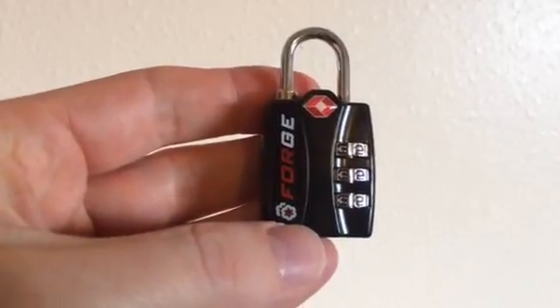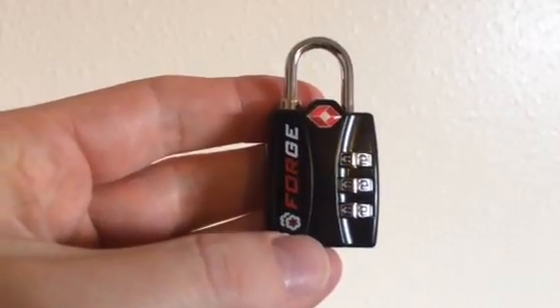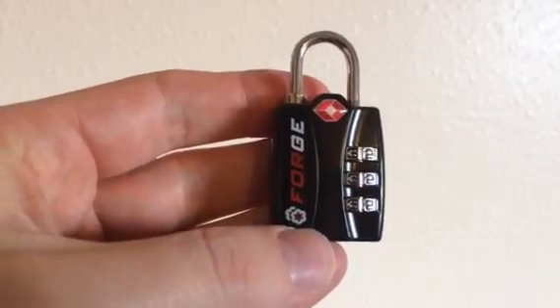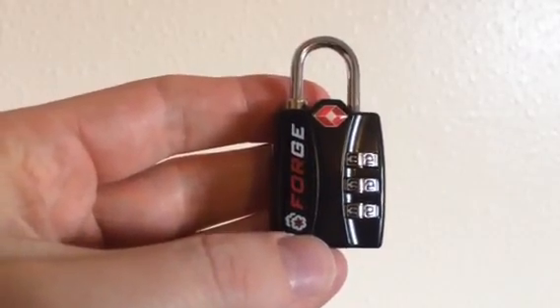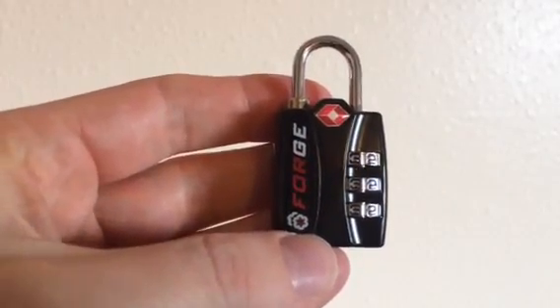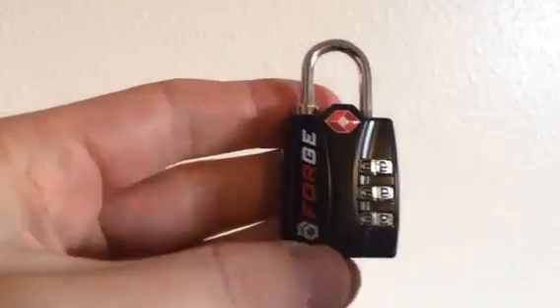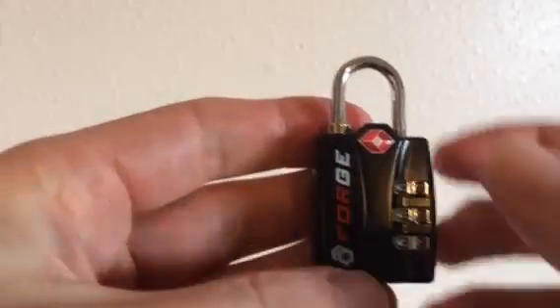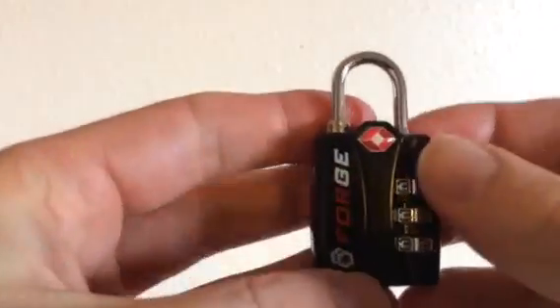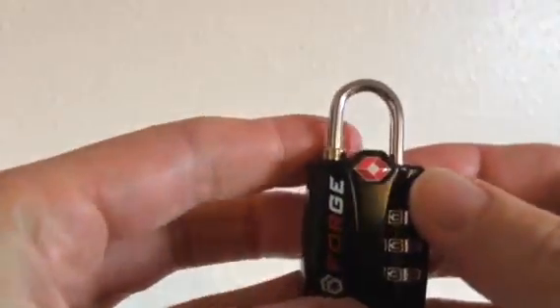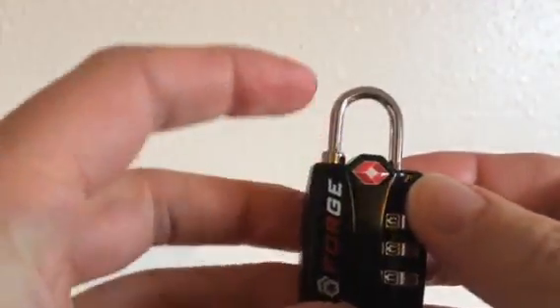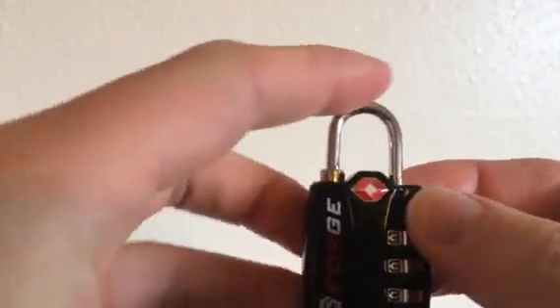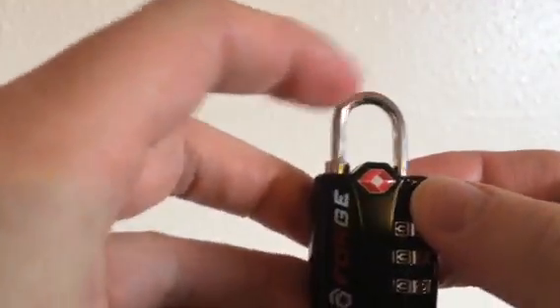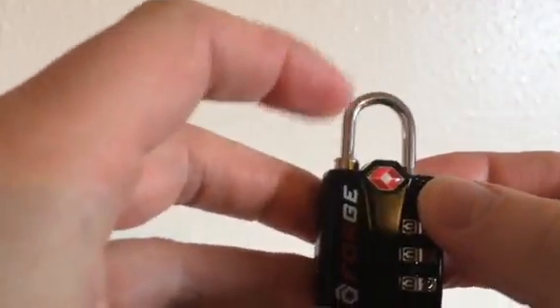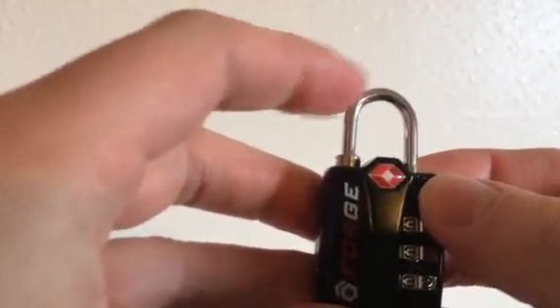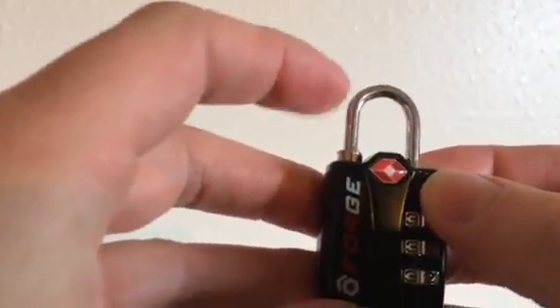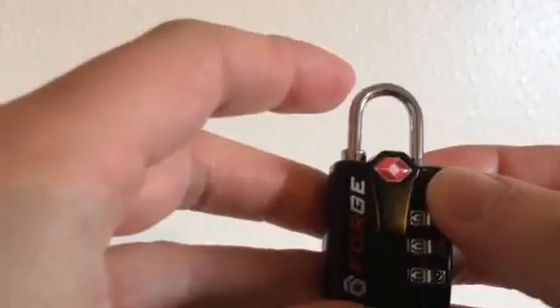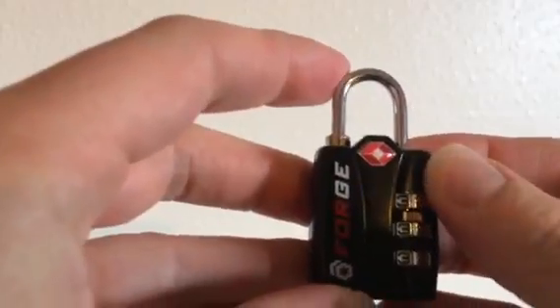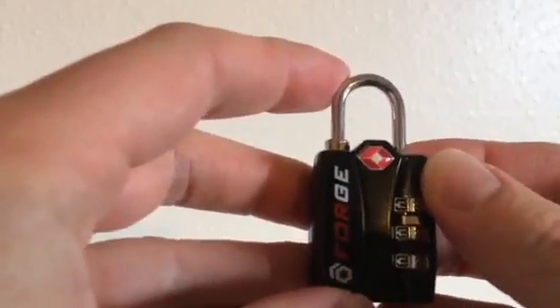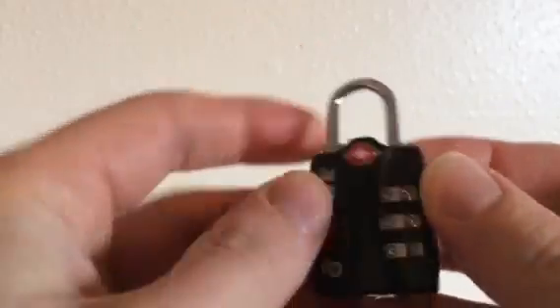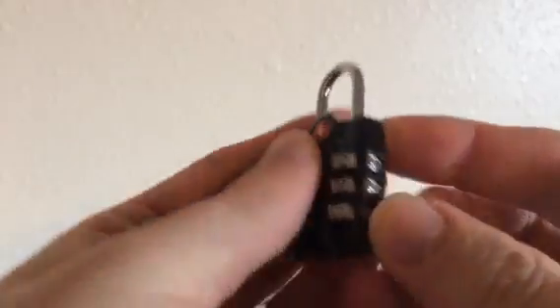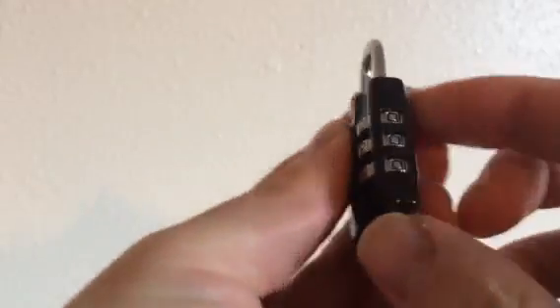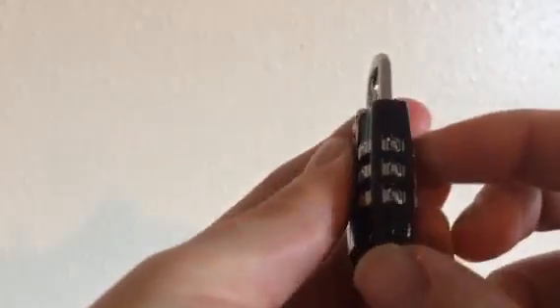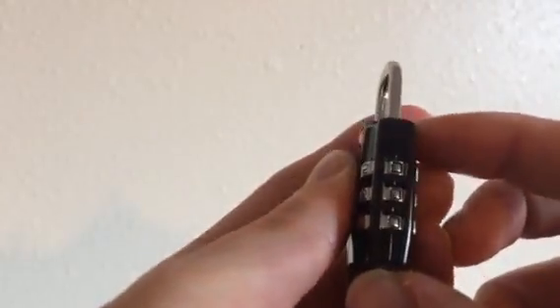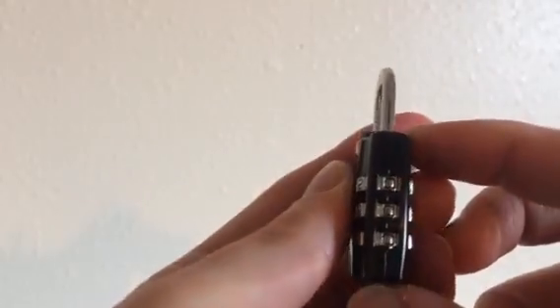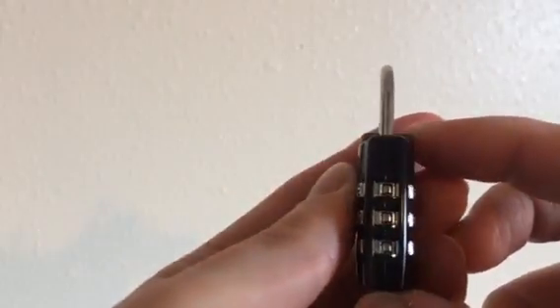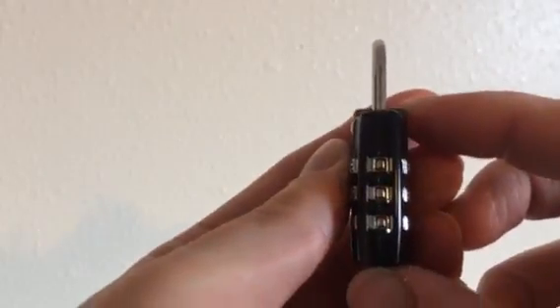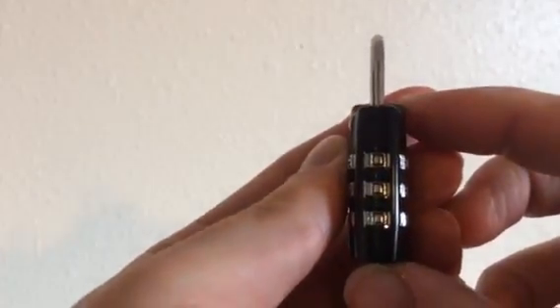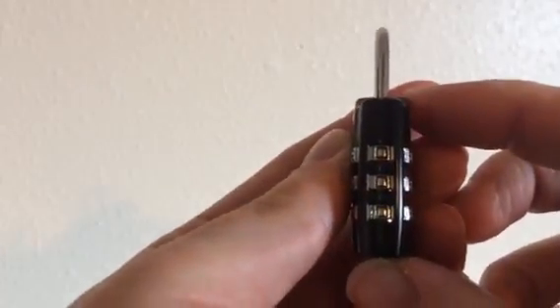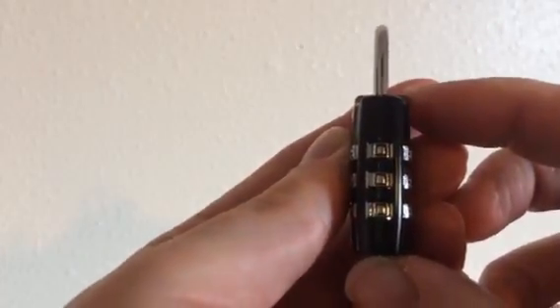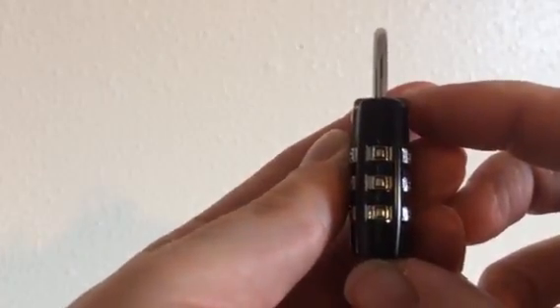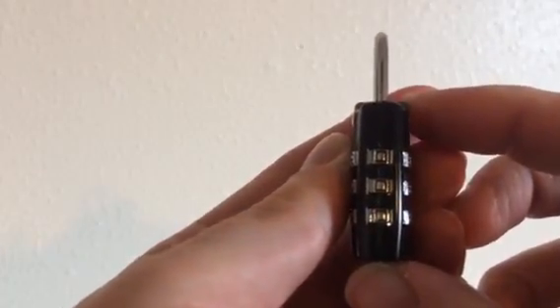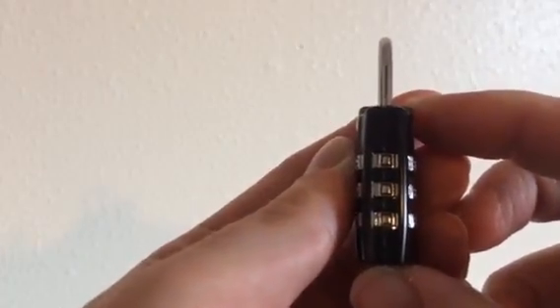This is how to set the Forge Steel shackle lock. The combination is zero, zero, zero when you get it.